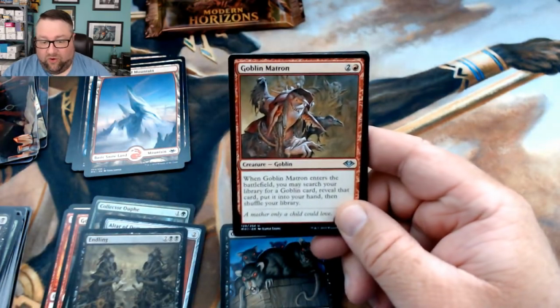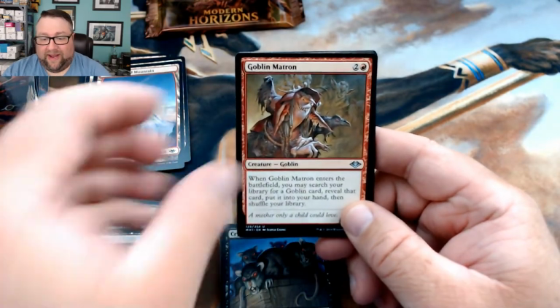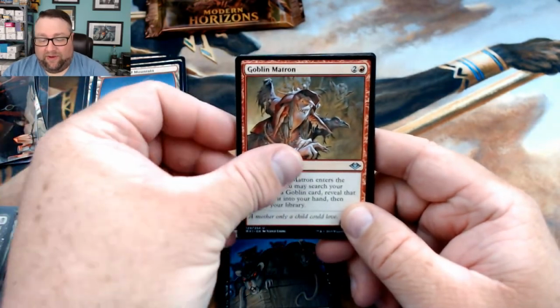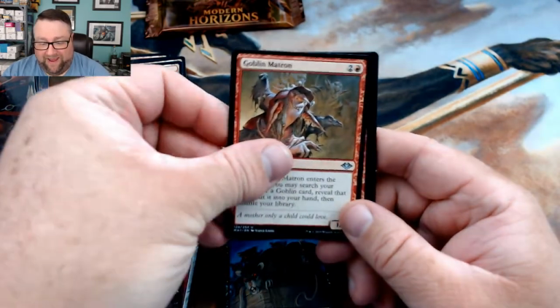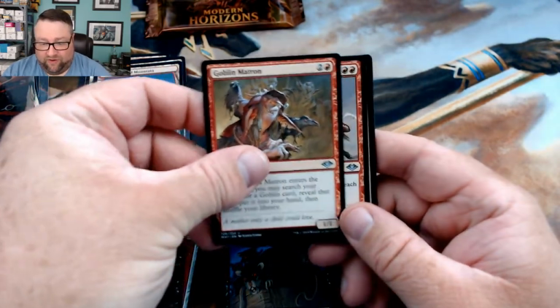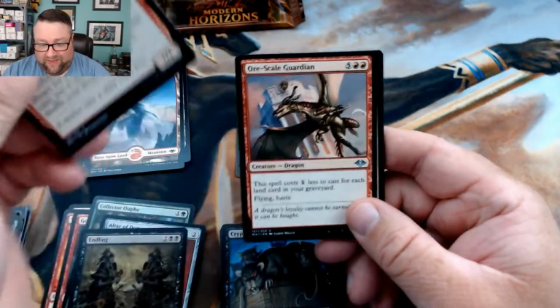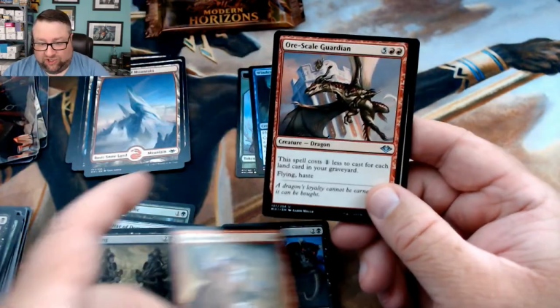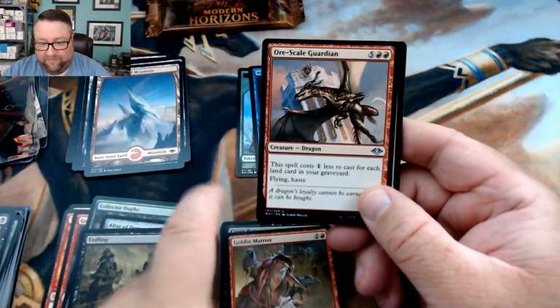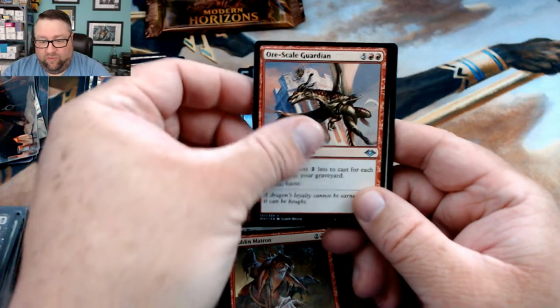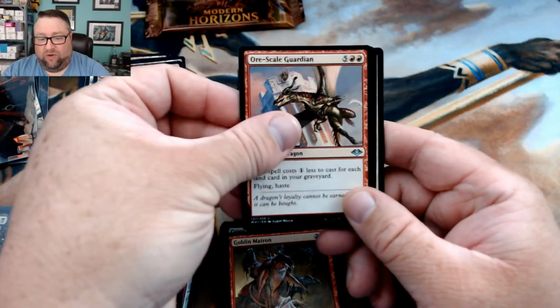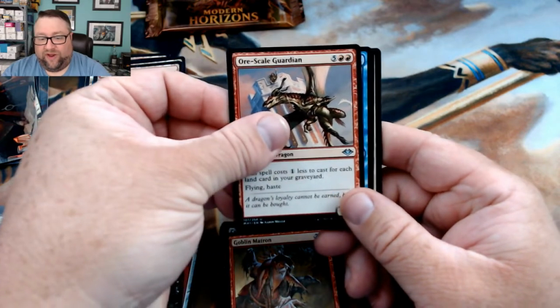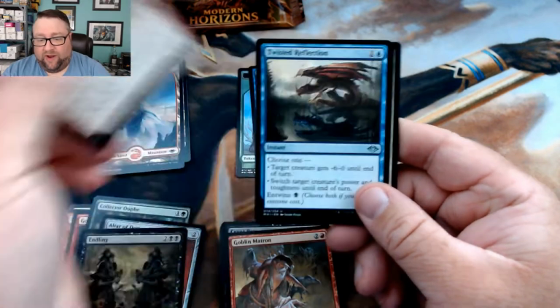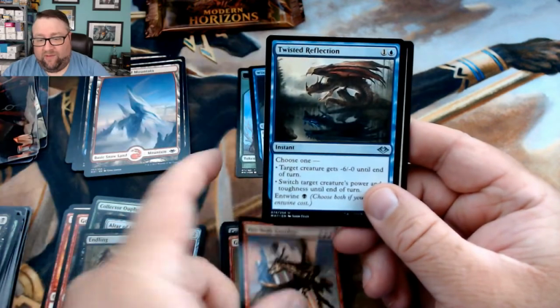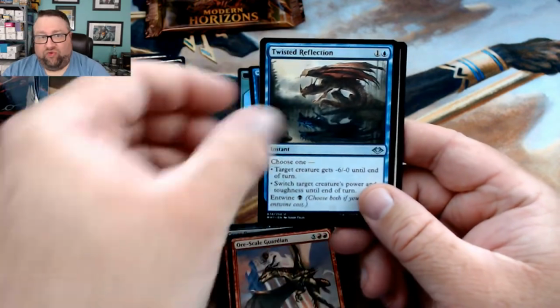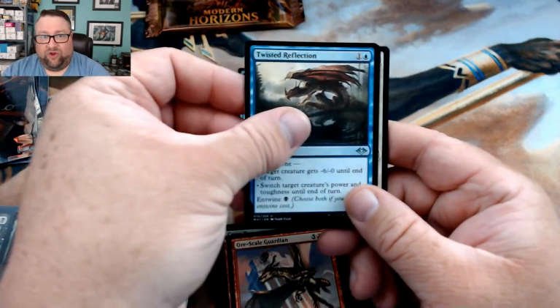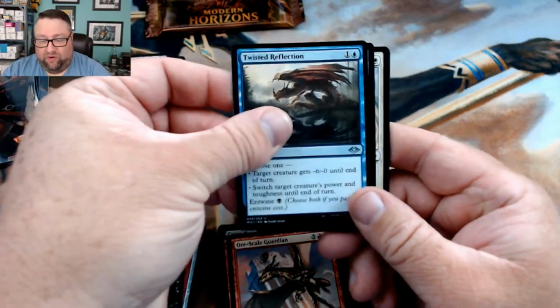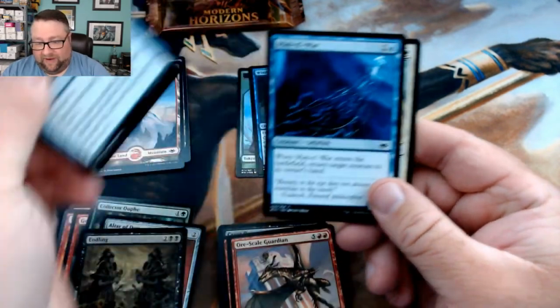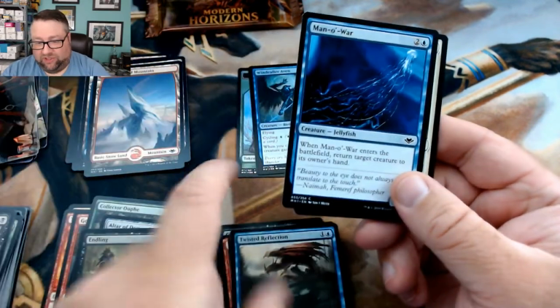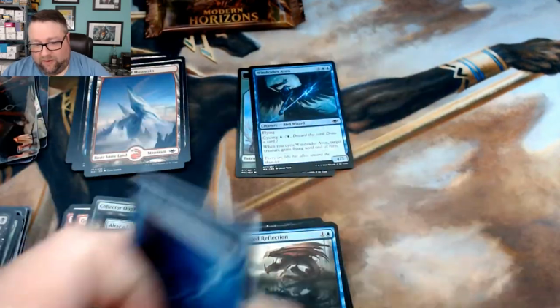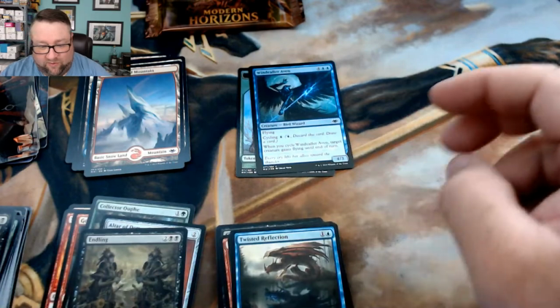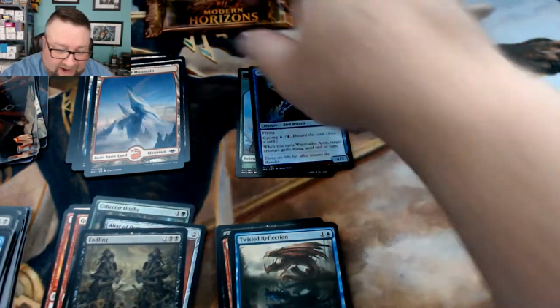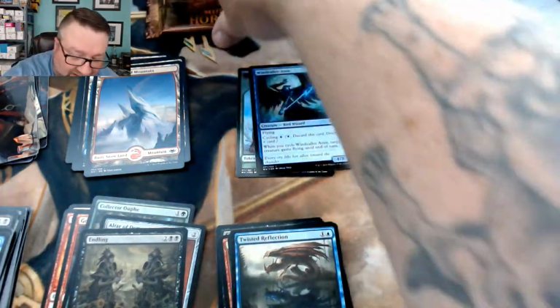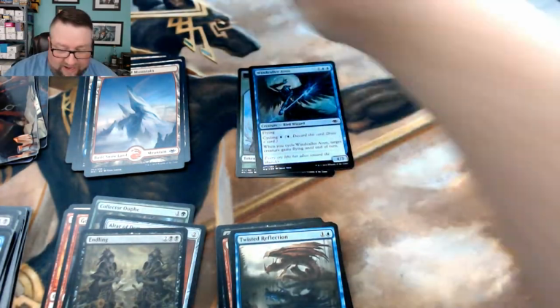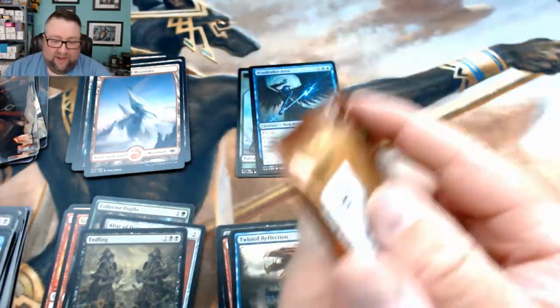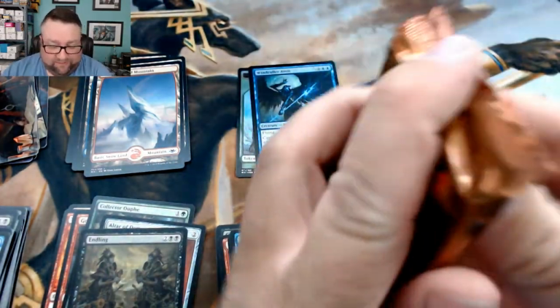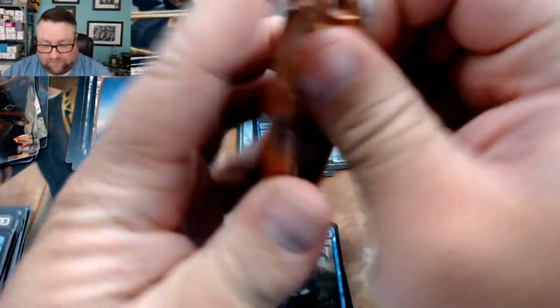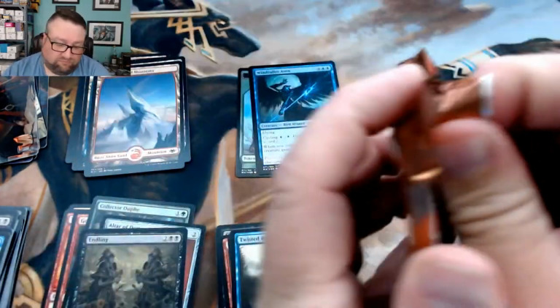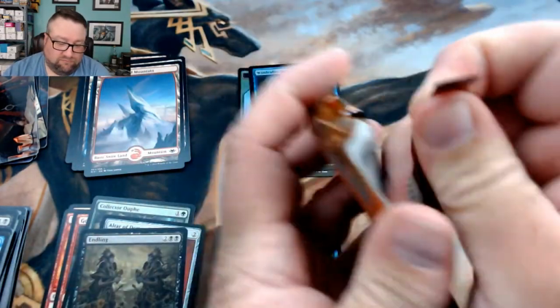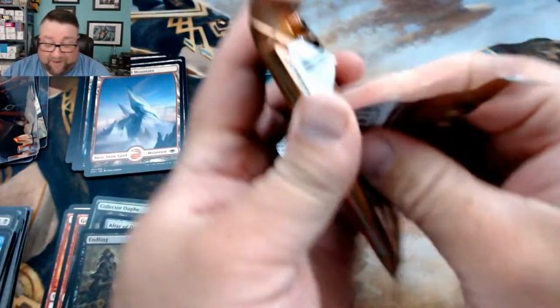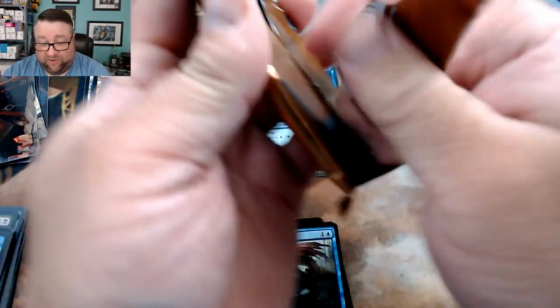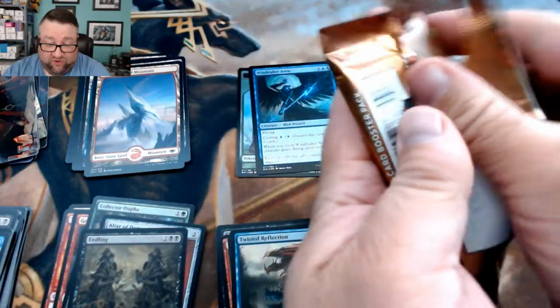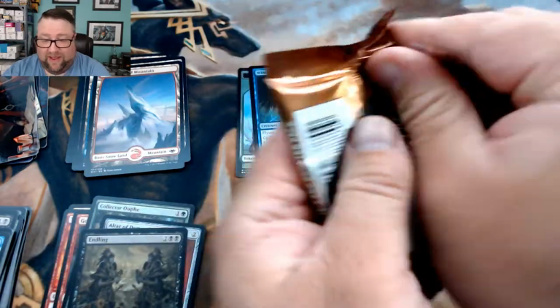We got a Goblin Matron — that's not shabby — an Oreskos Guardian, and then Twisted Reflection. That pack wasn't too bad. I think I'm more excited about the foil bear token.